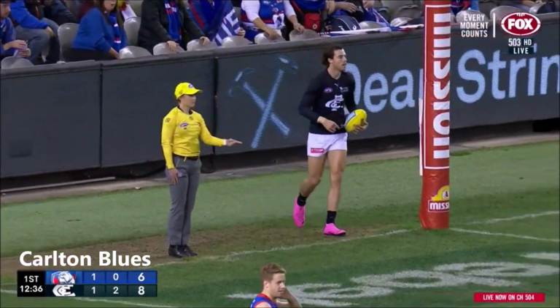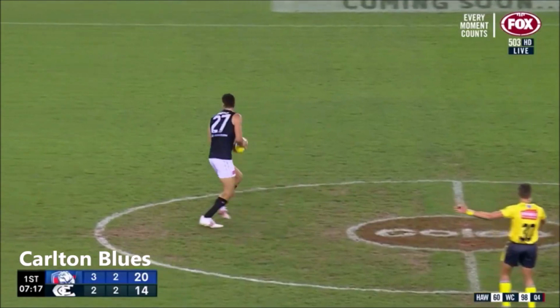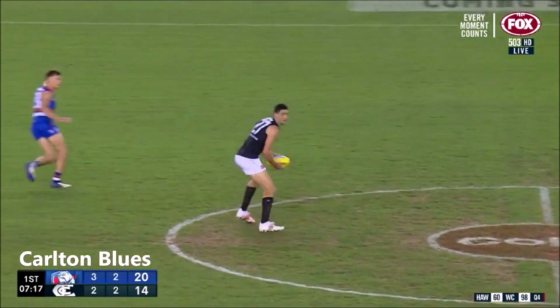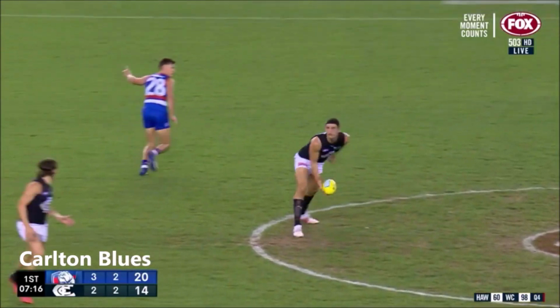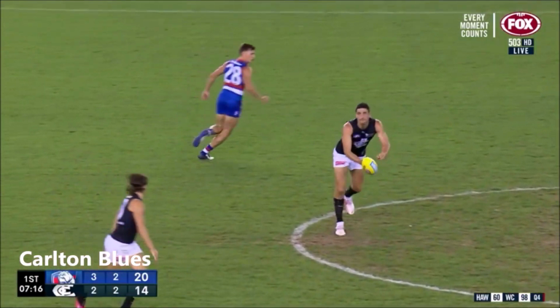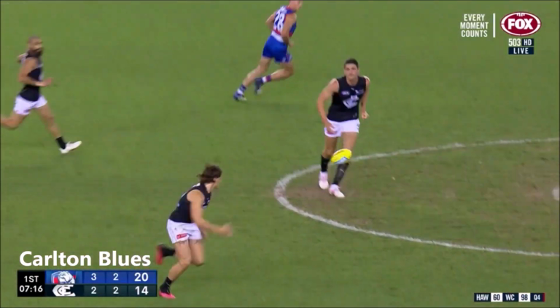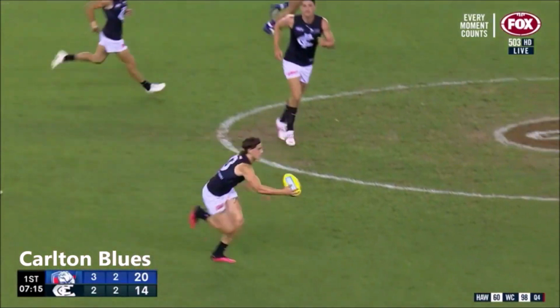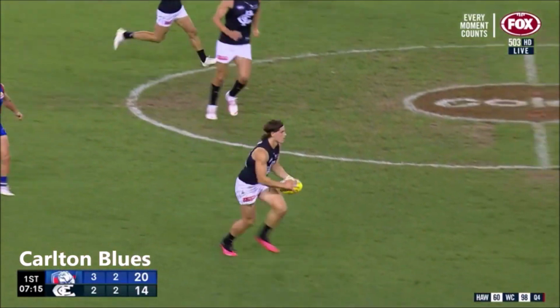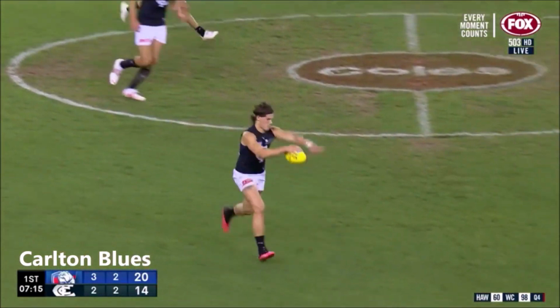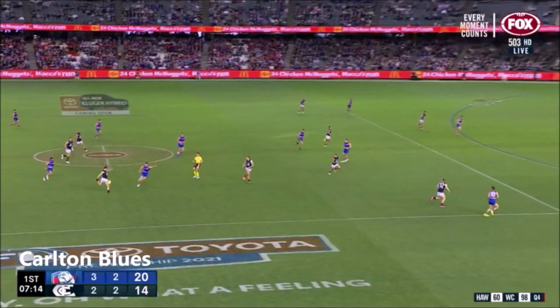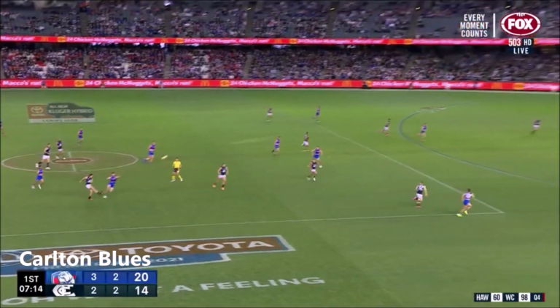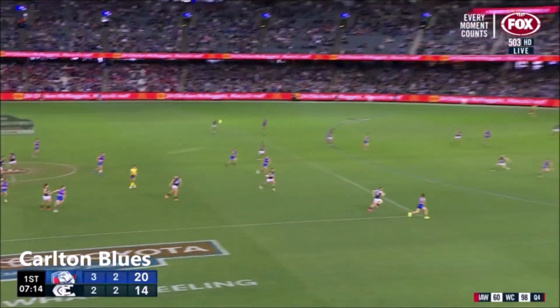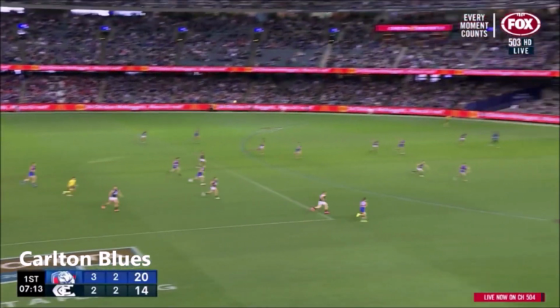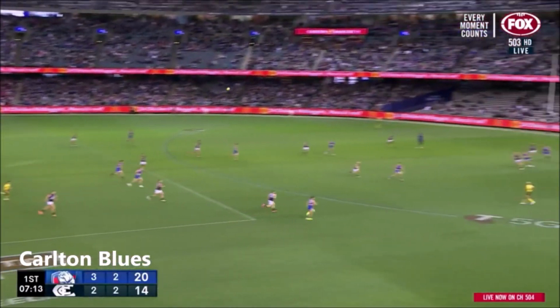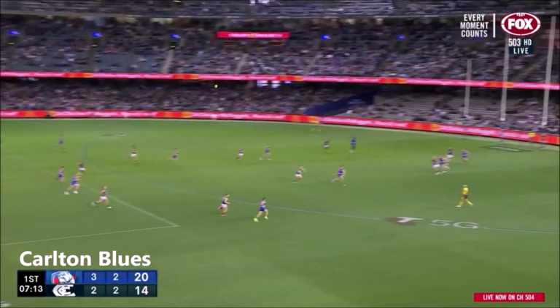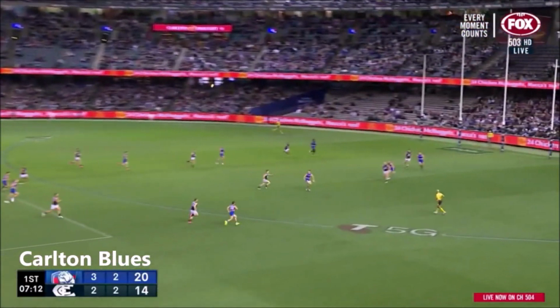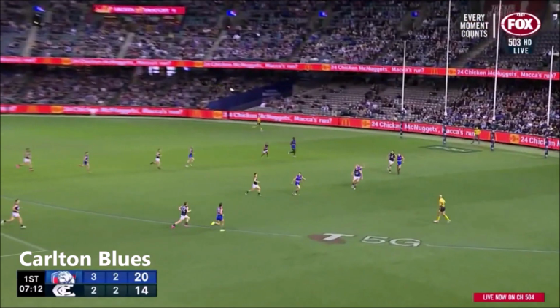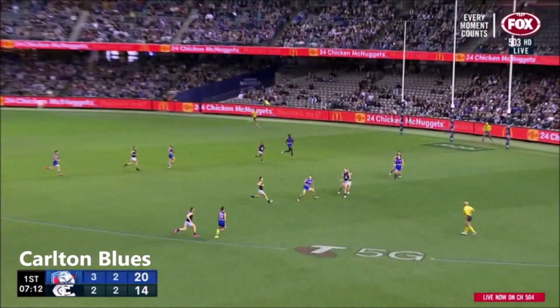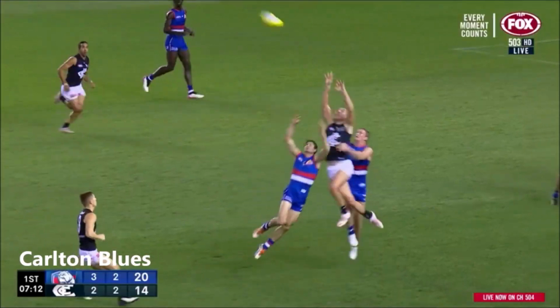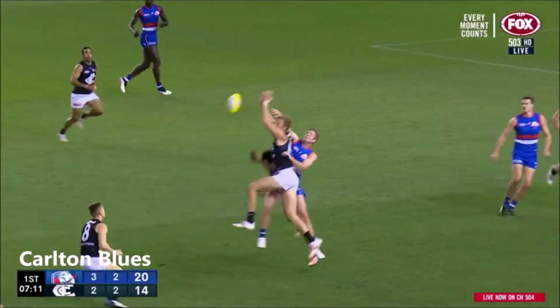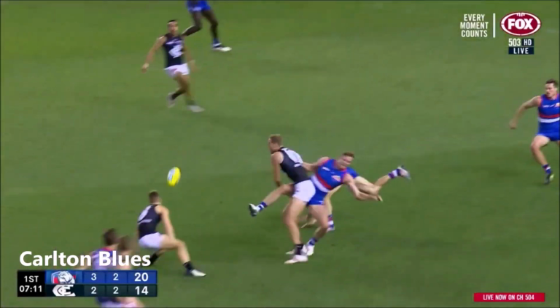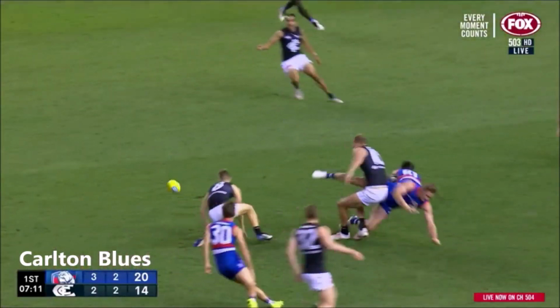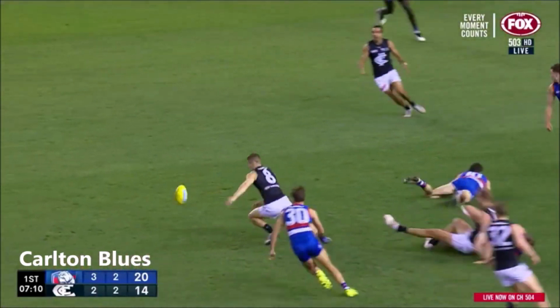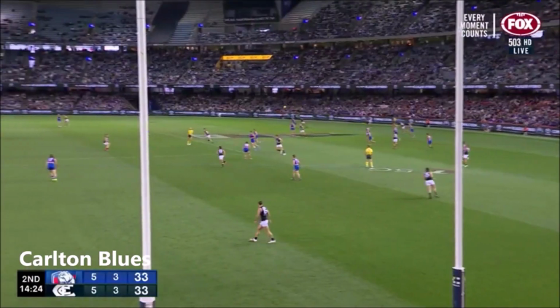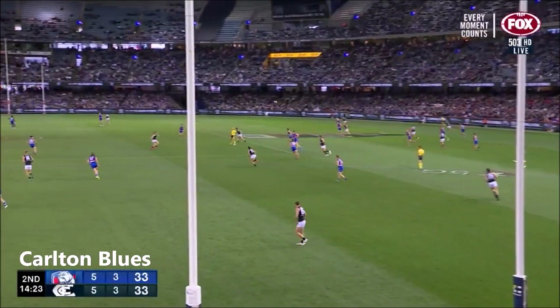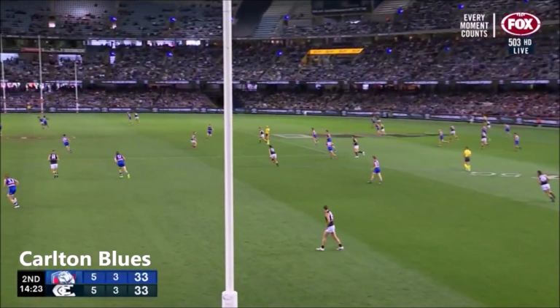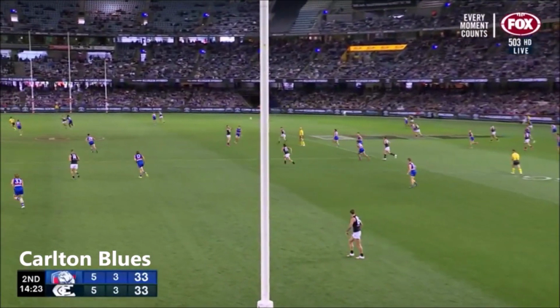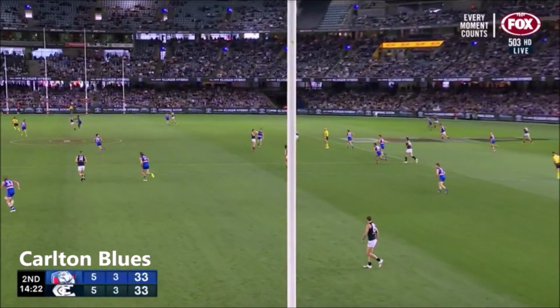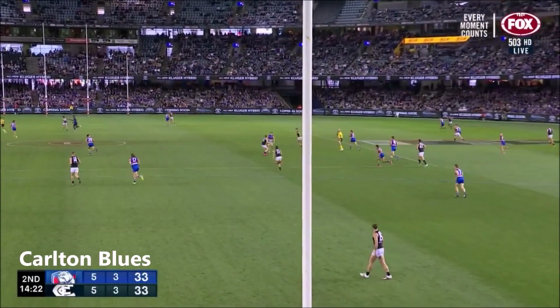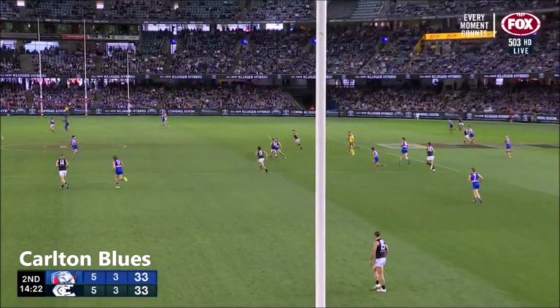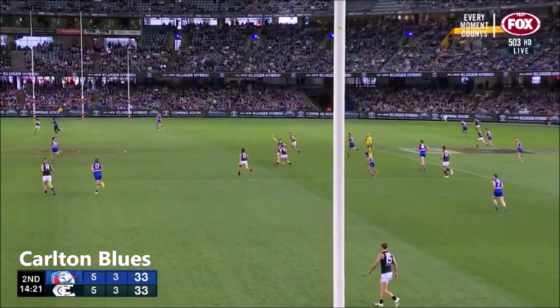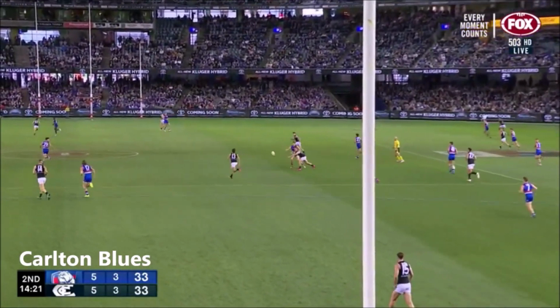Different look and it gives the Dogs a different look — something to worry about, I reckon. They have got on top early in games, the Dogs. Career best numbers at 31 years of age — that's his 12th touch.